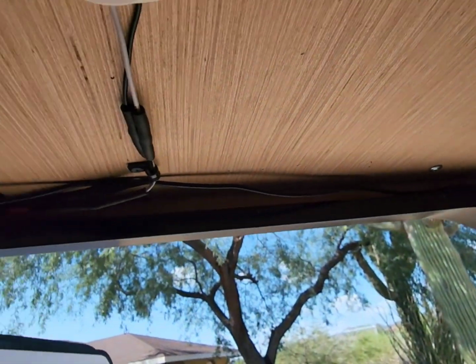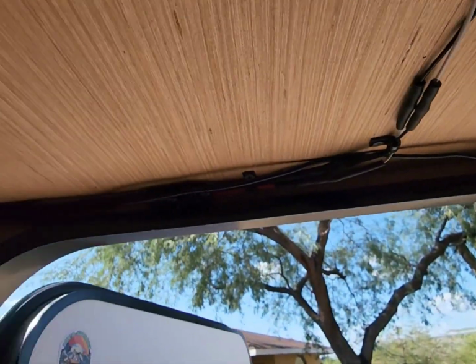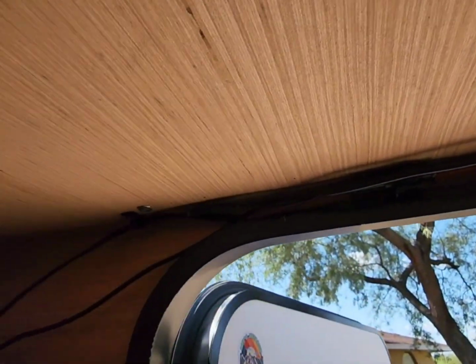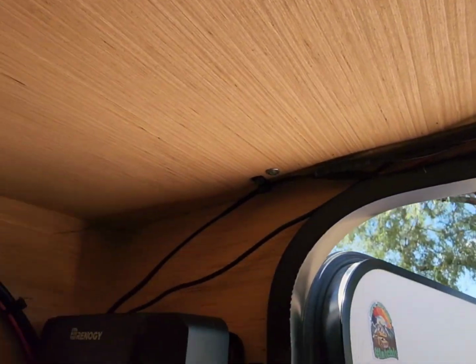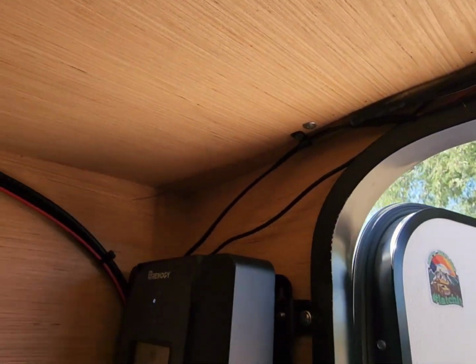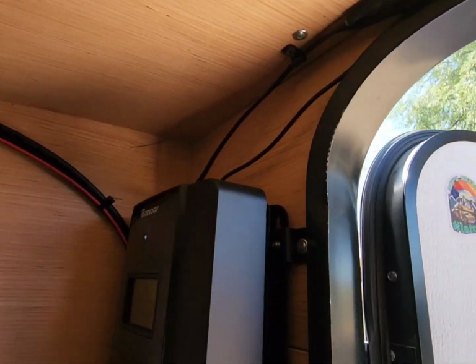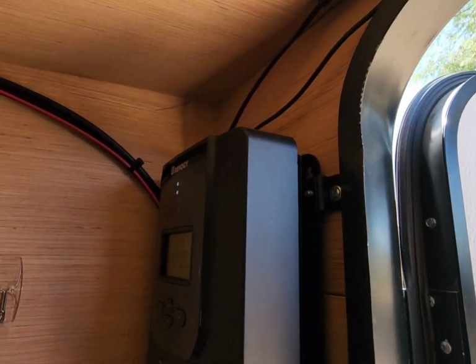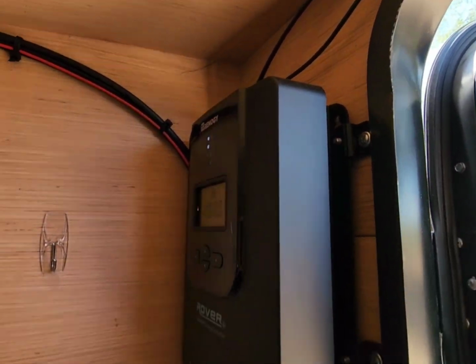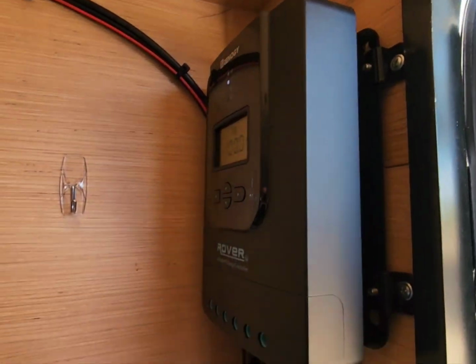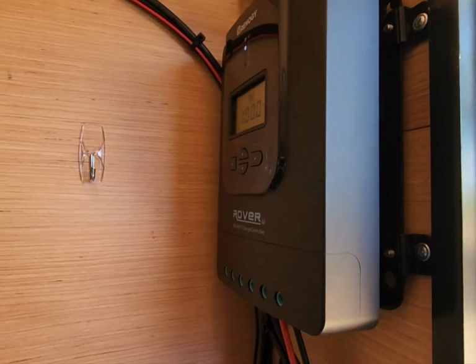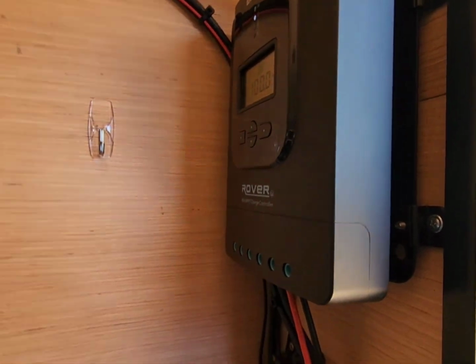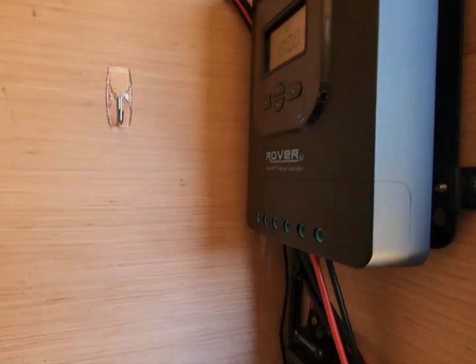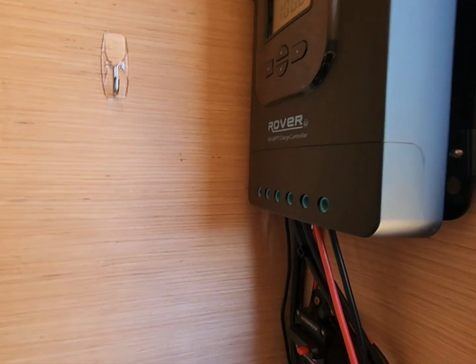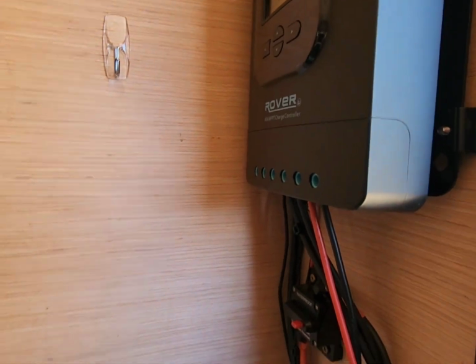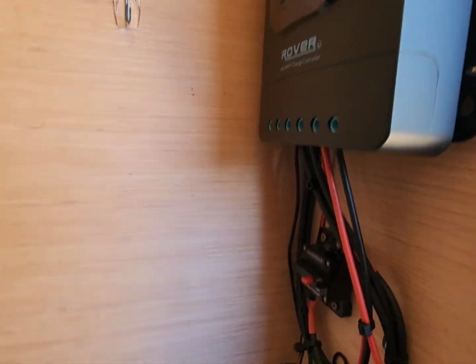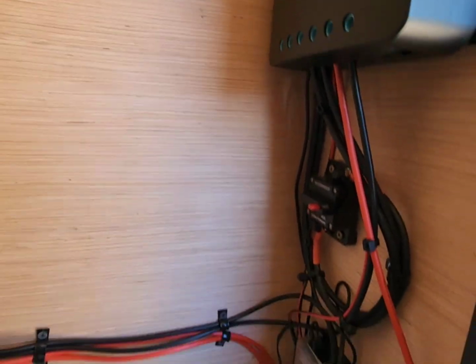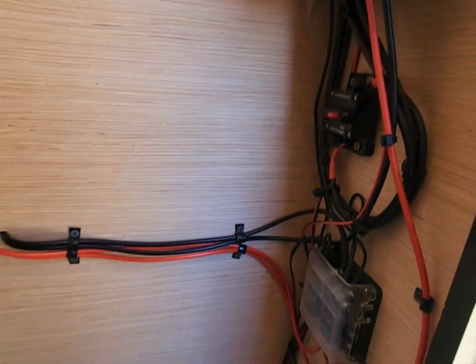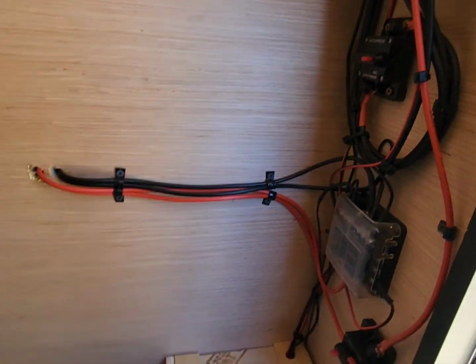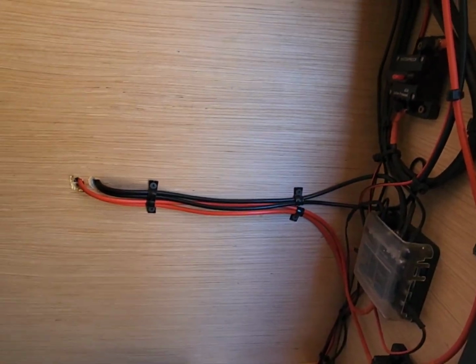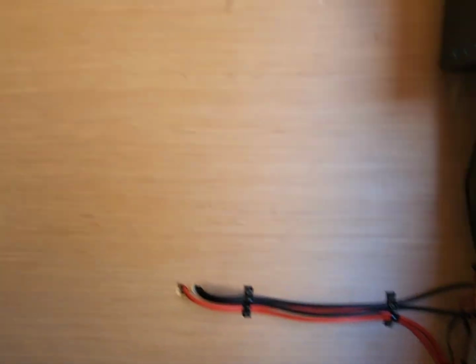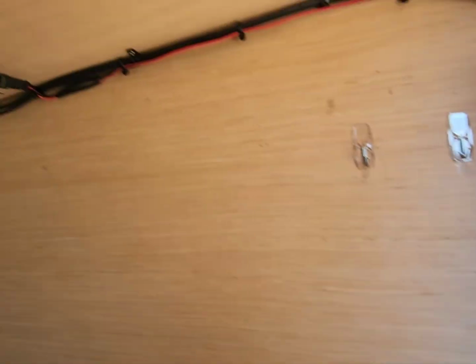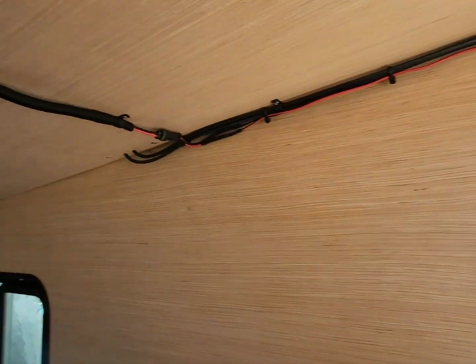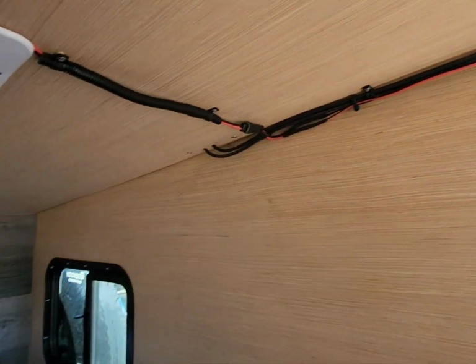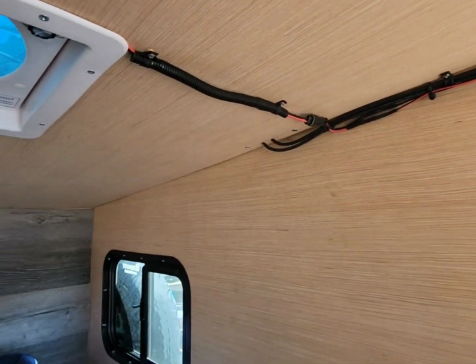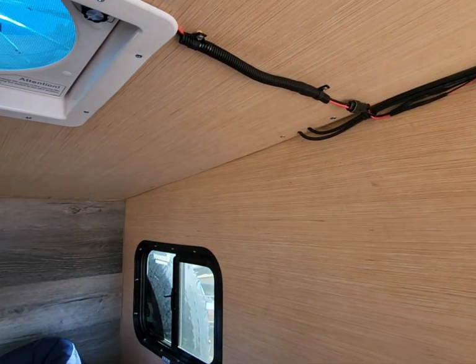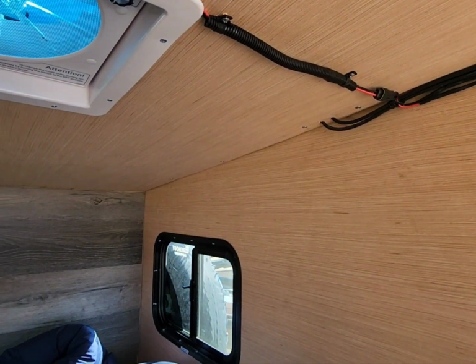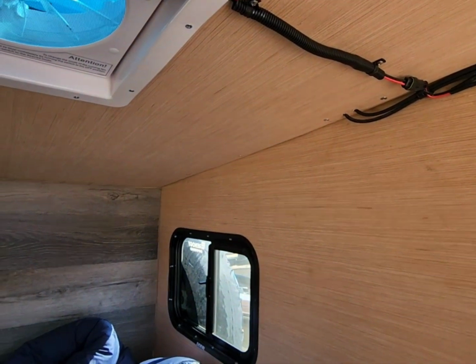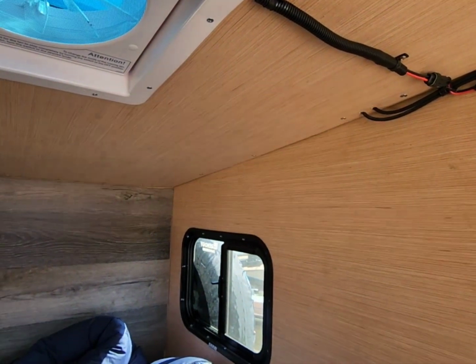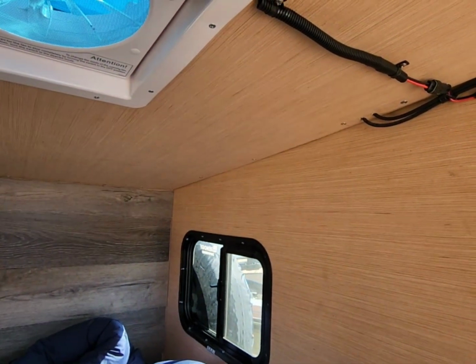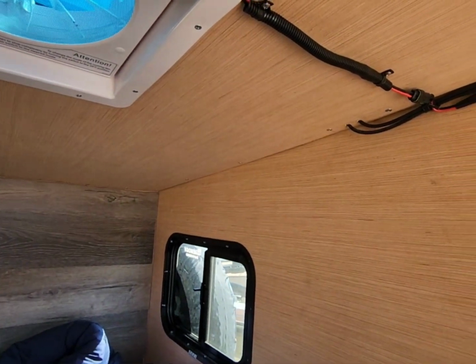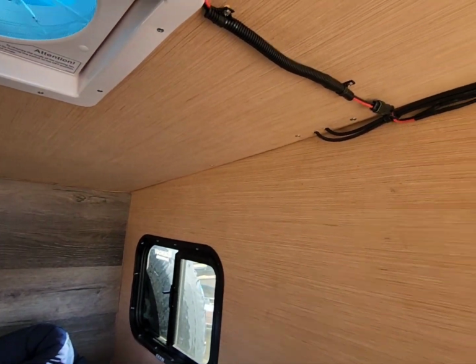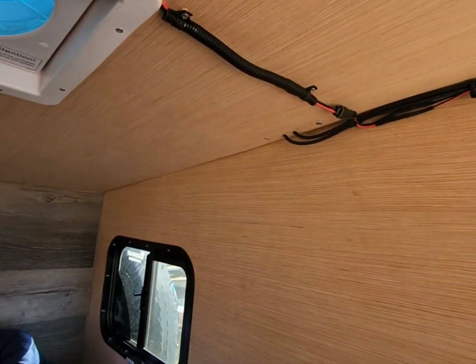I still need to tidy up this wiring and clean it up. I also need to do some trim work here on the interior — as you can see, I don't have any corner trim yet.